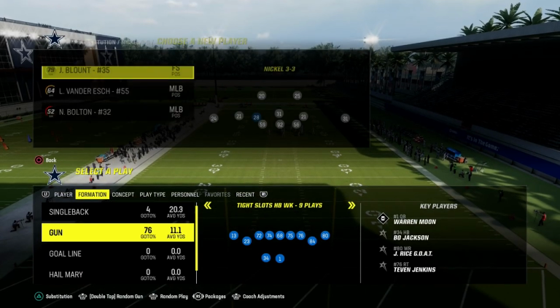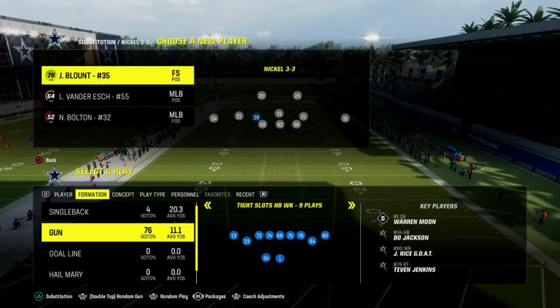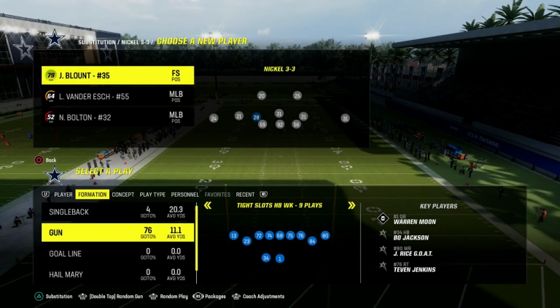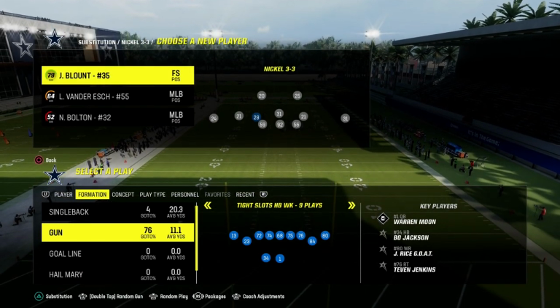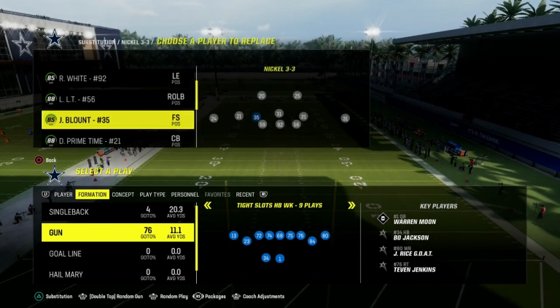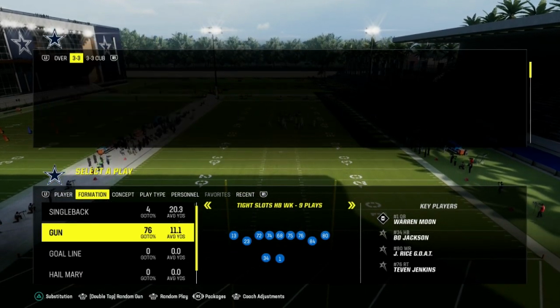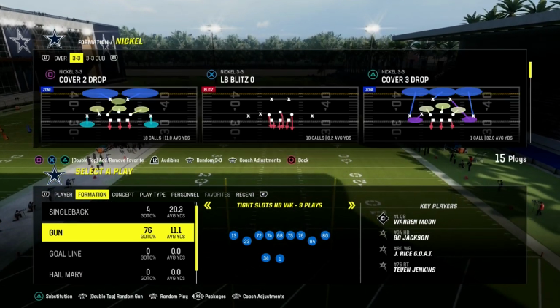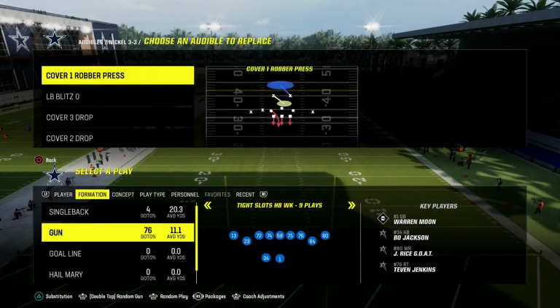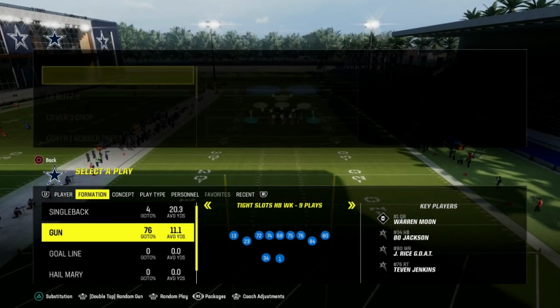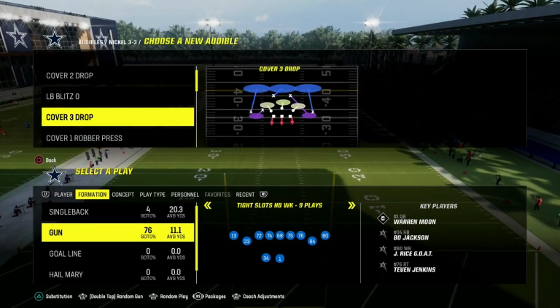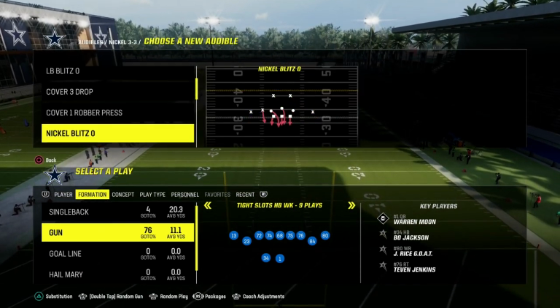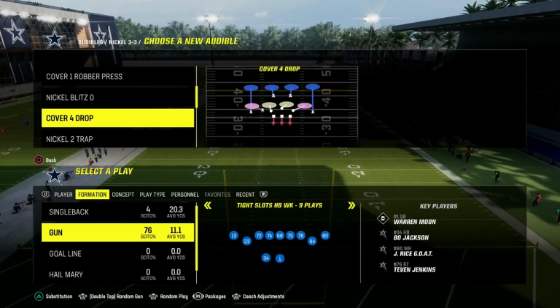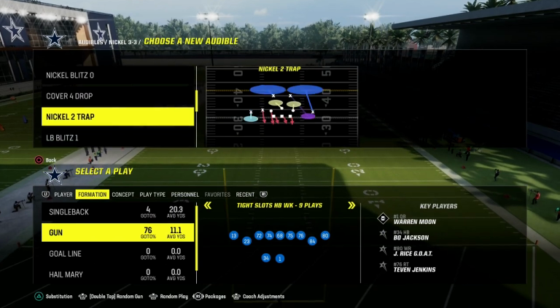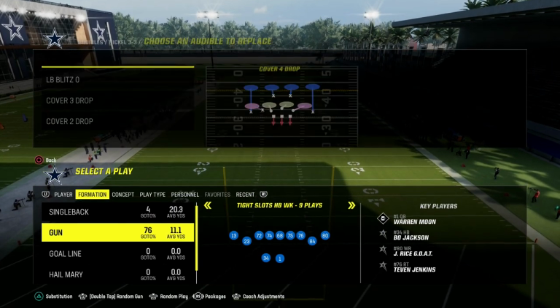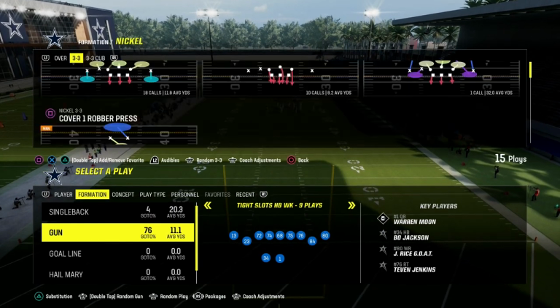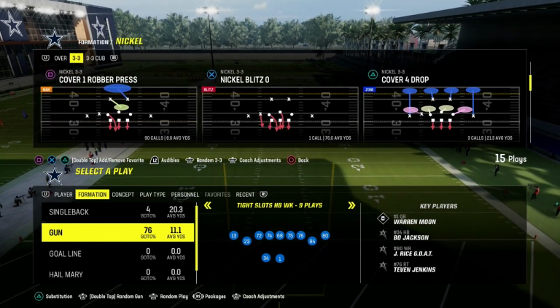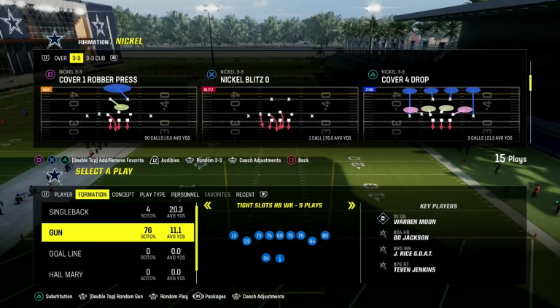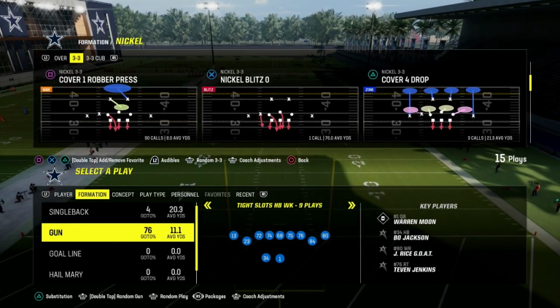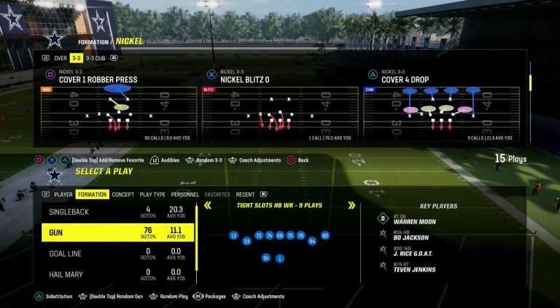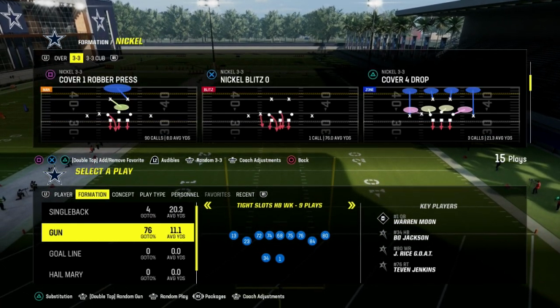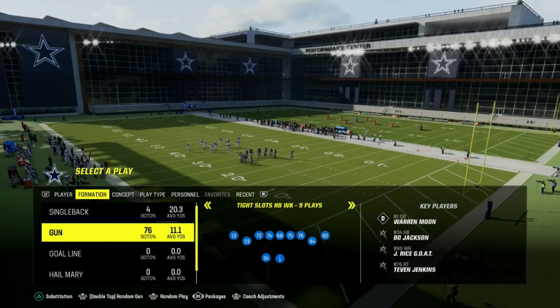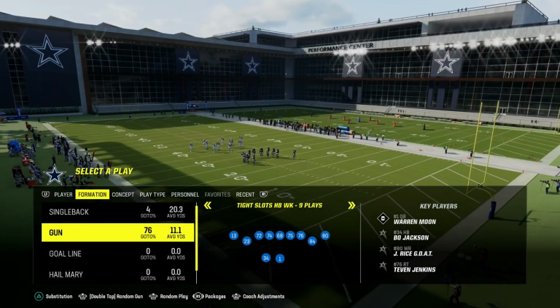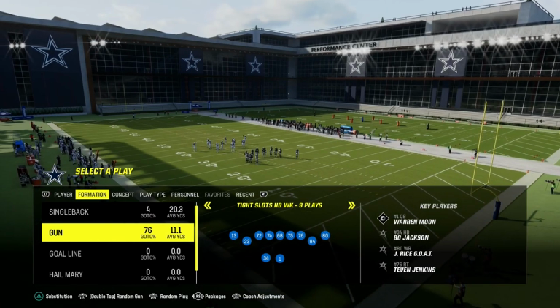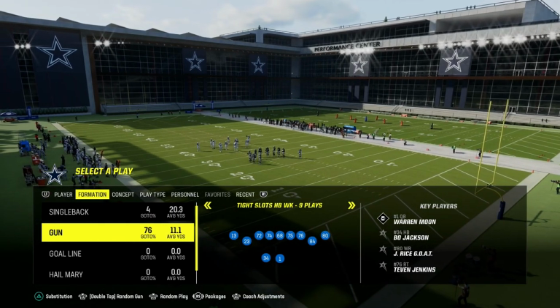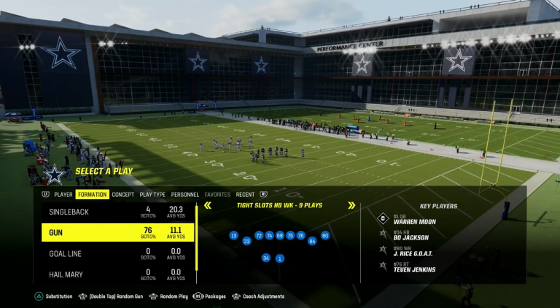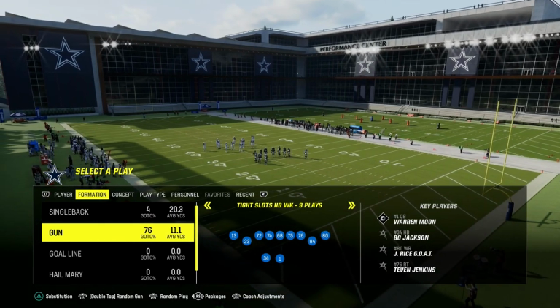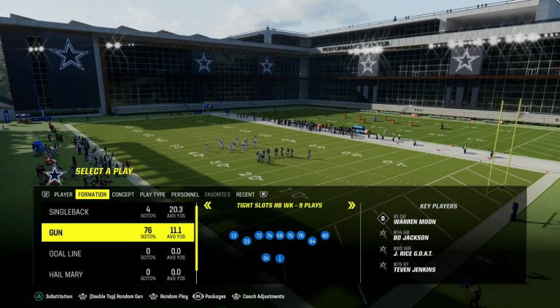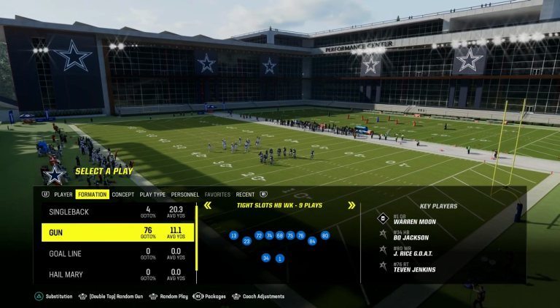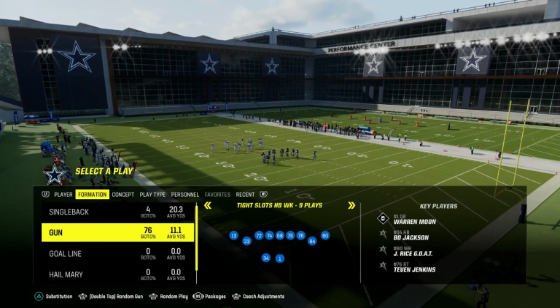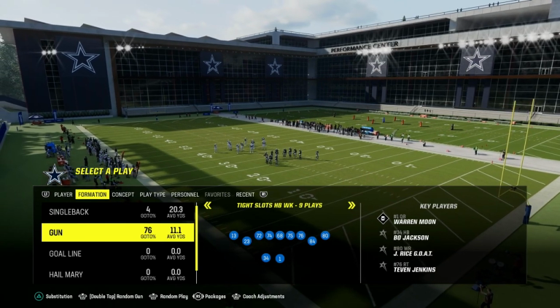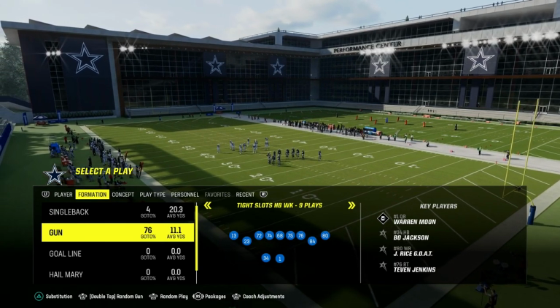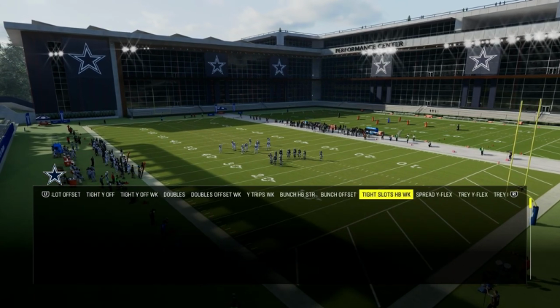What makes Tight Slots so good, in my opinion, is its ability to break down a variety of different coverages from the same look, as well as having some of the best post routes in Madden 24.